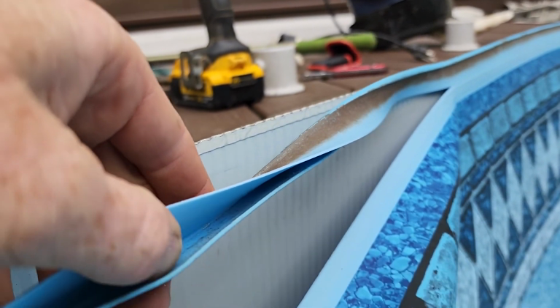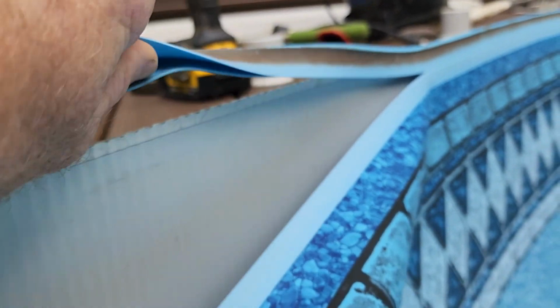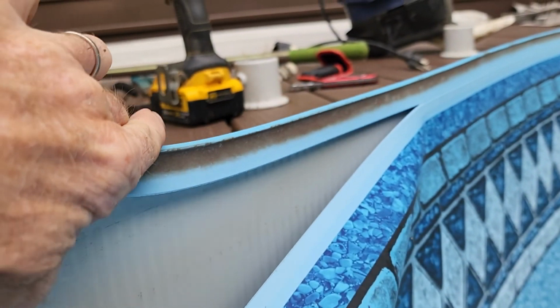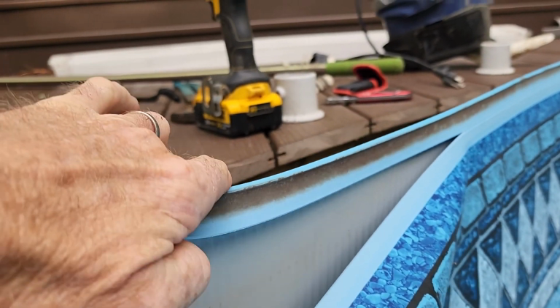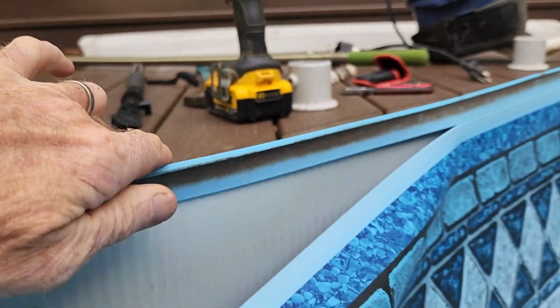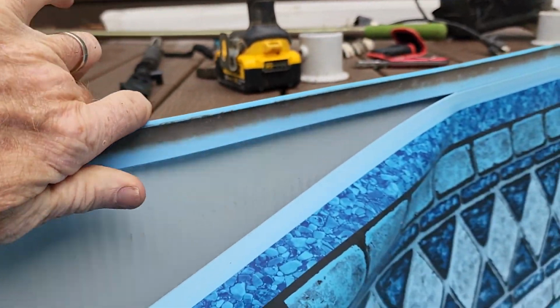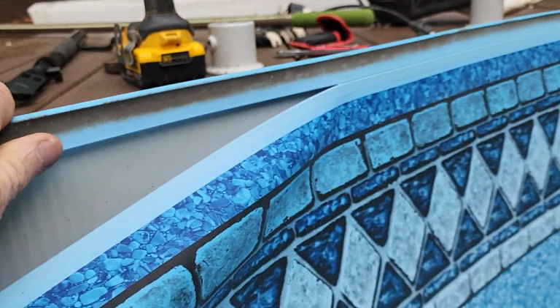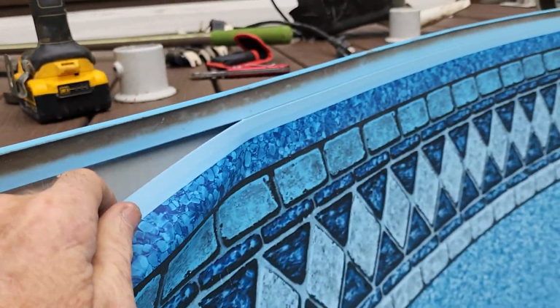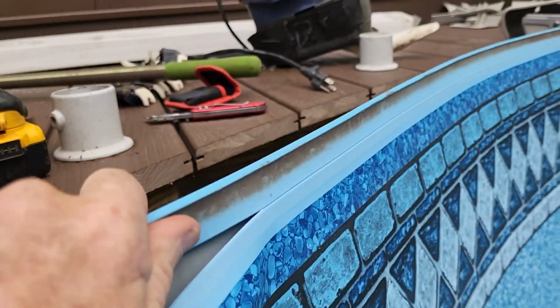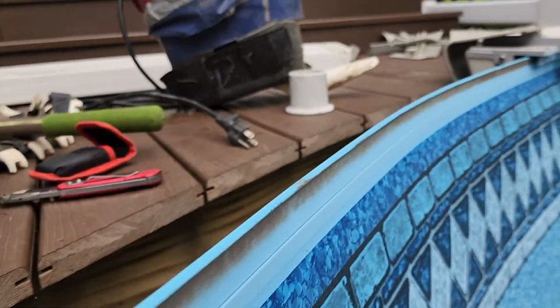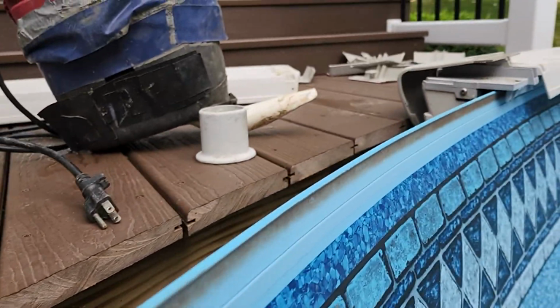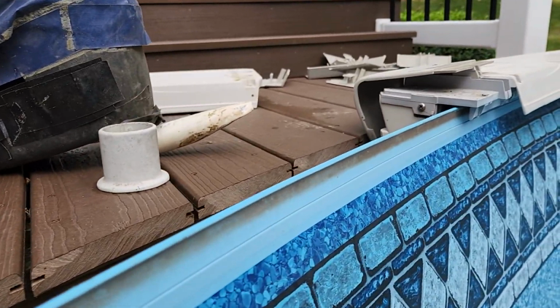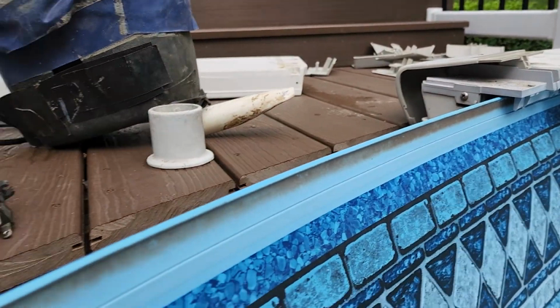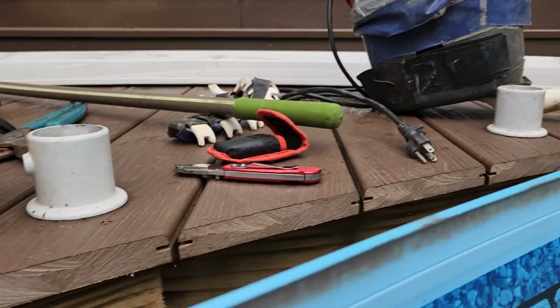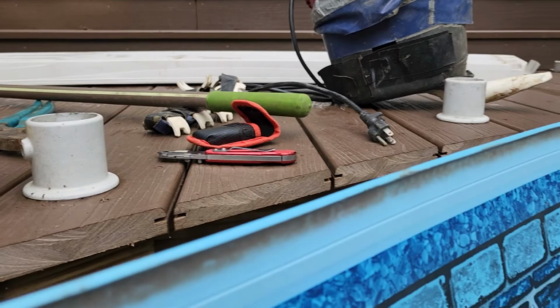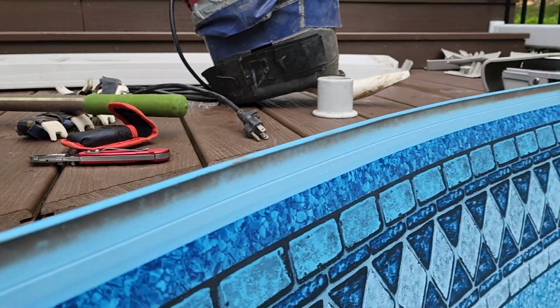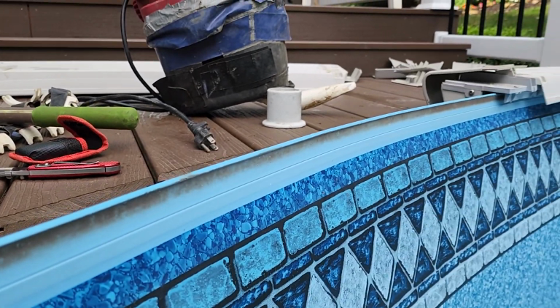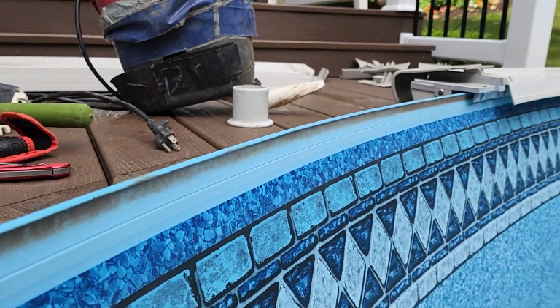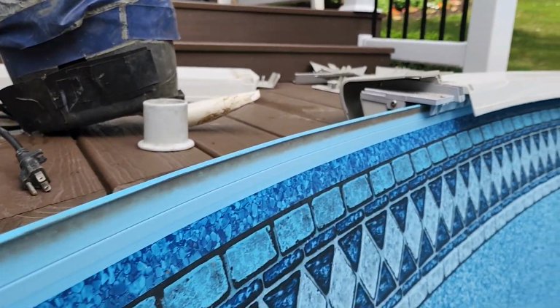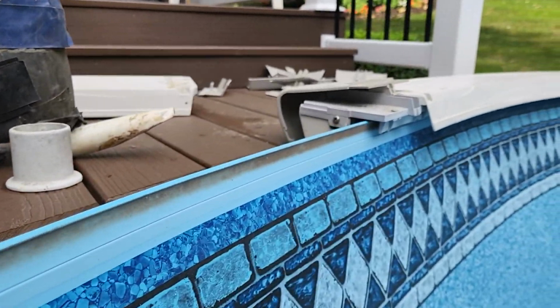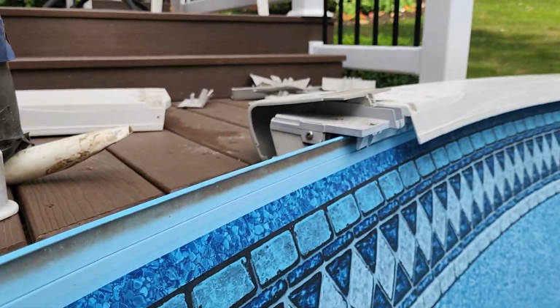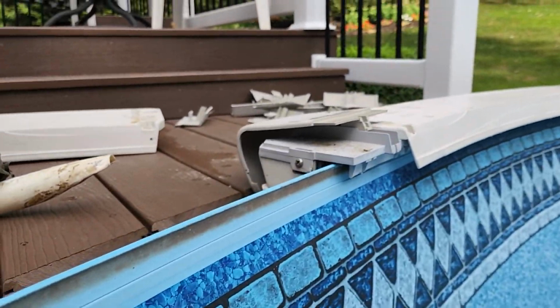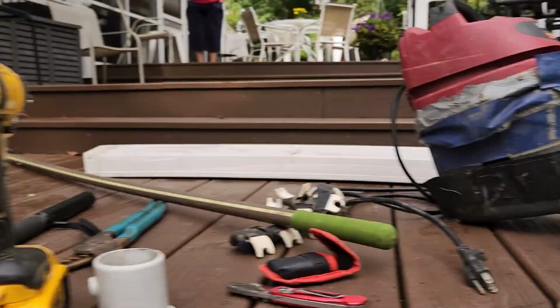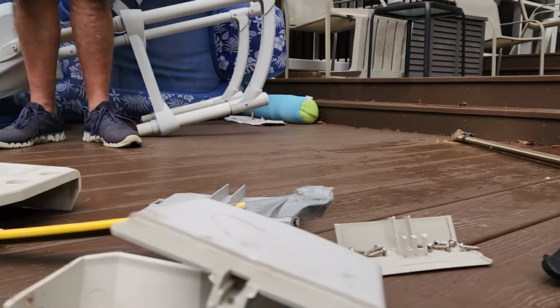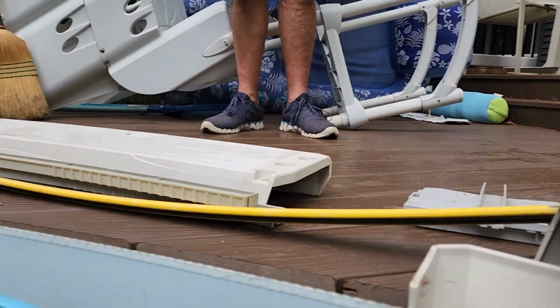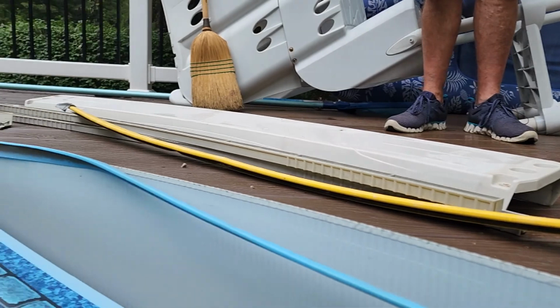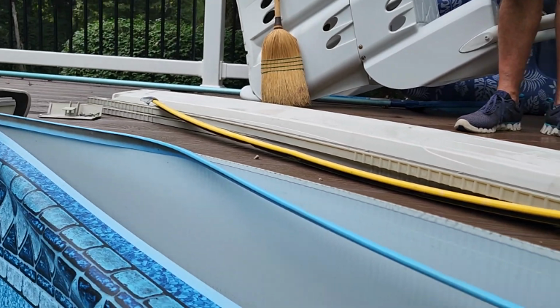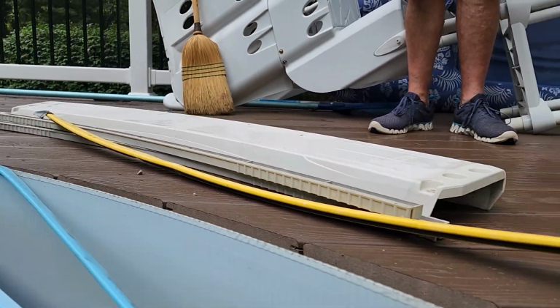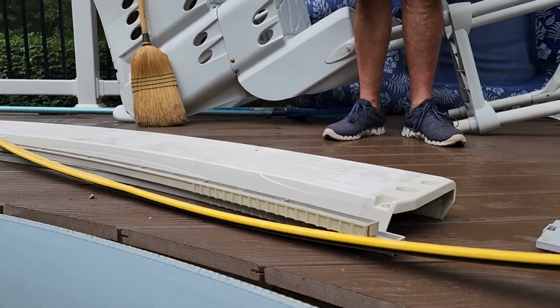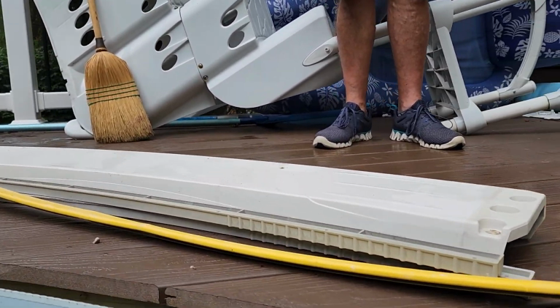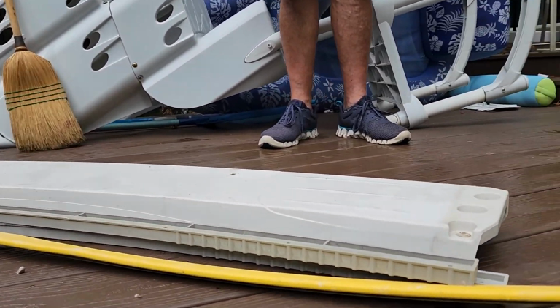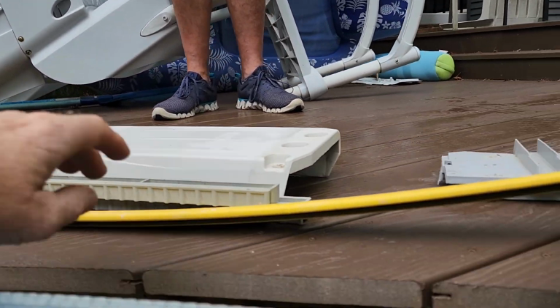When it's hung J-hook style, you have to take the pool apart to put it in.